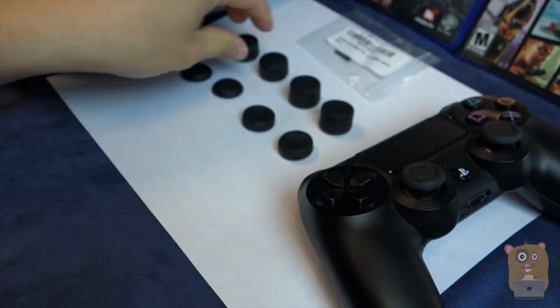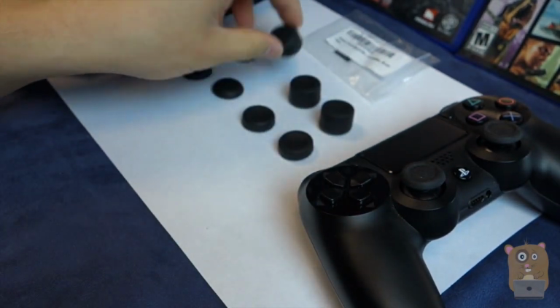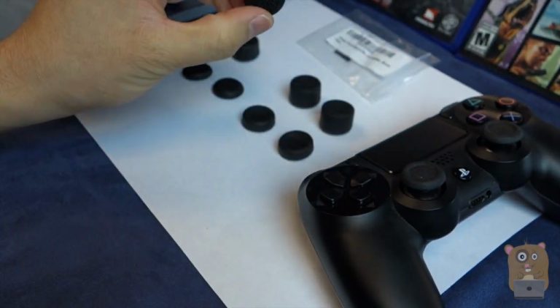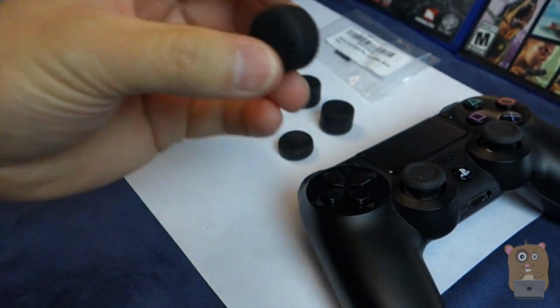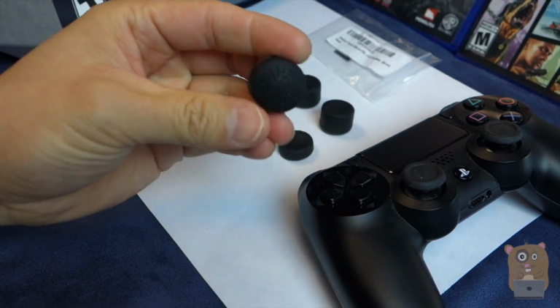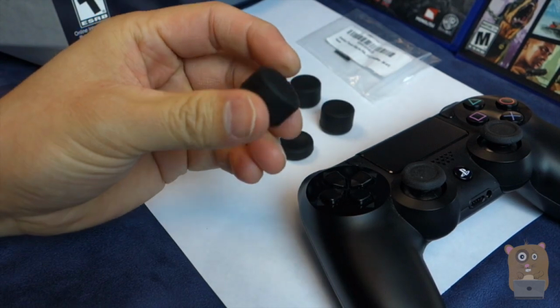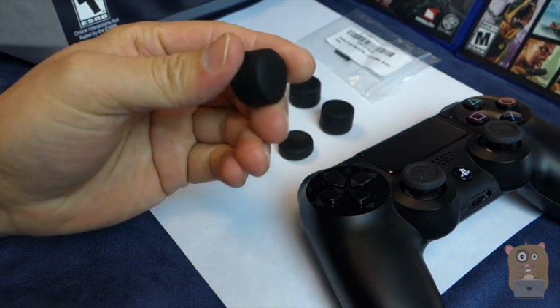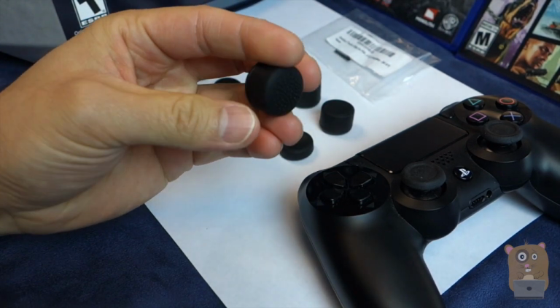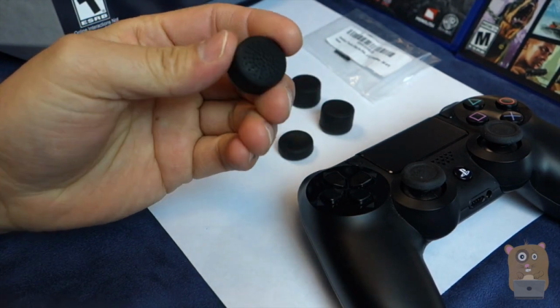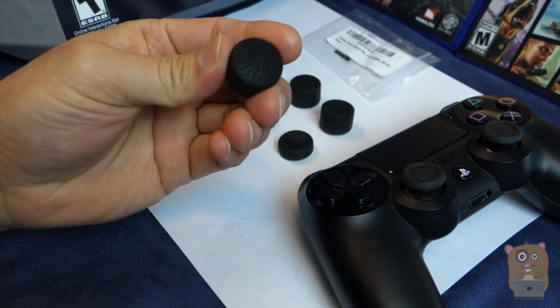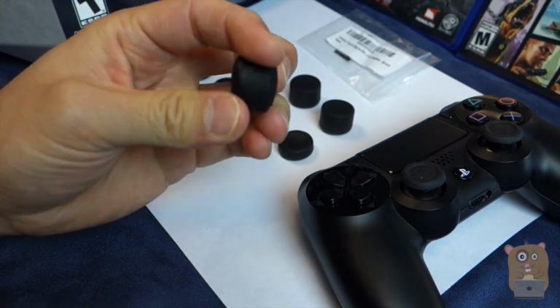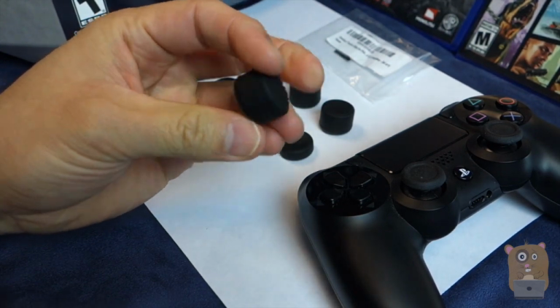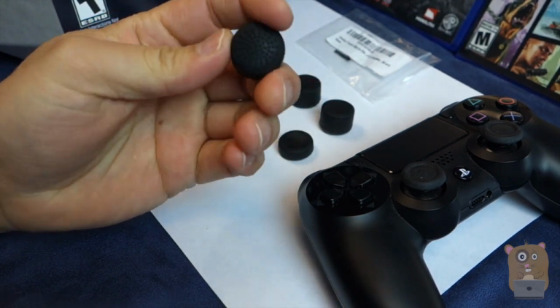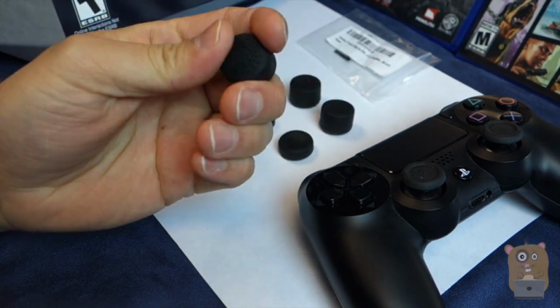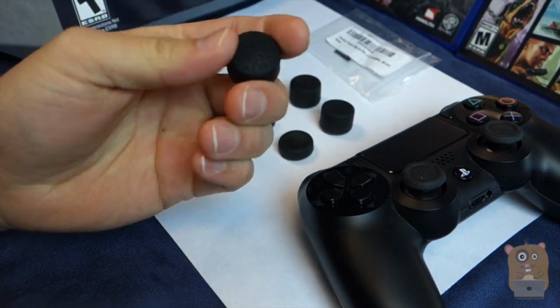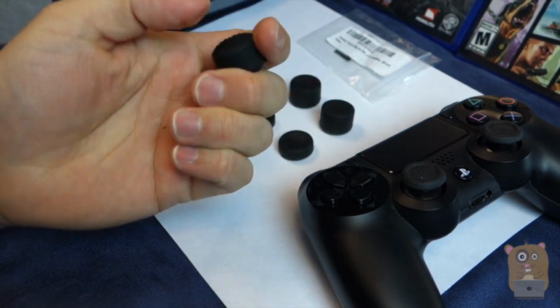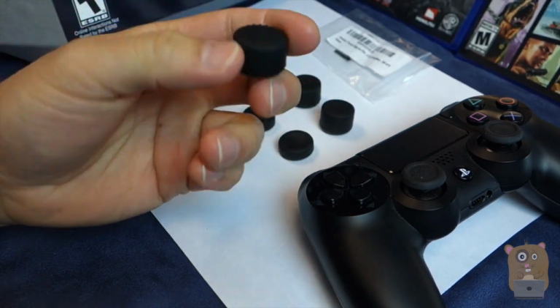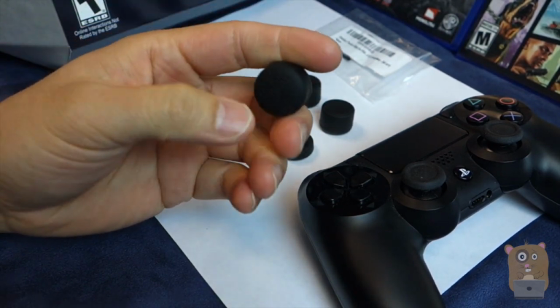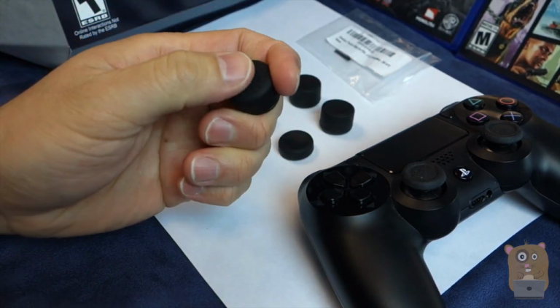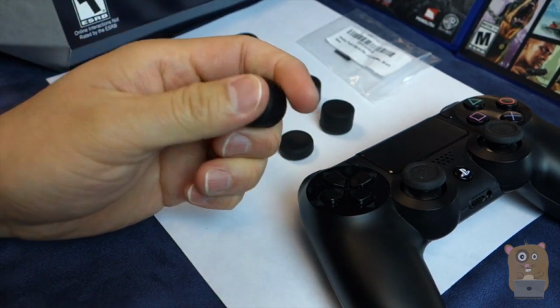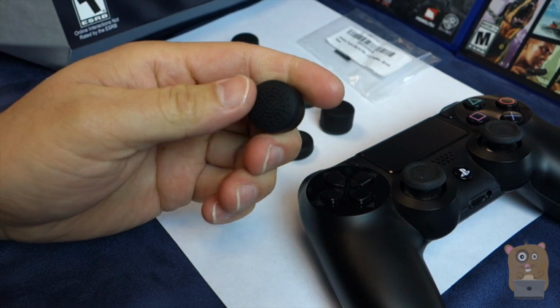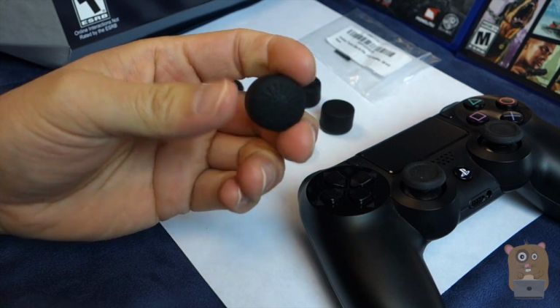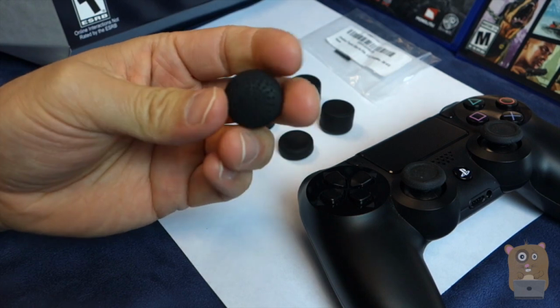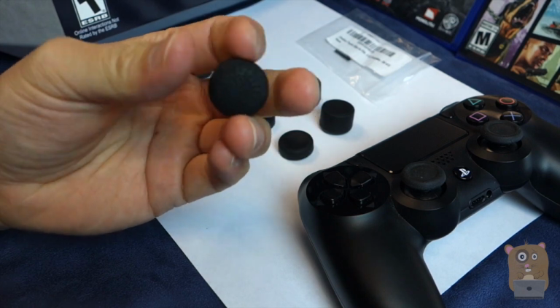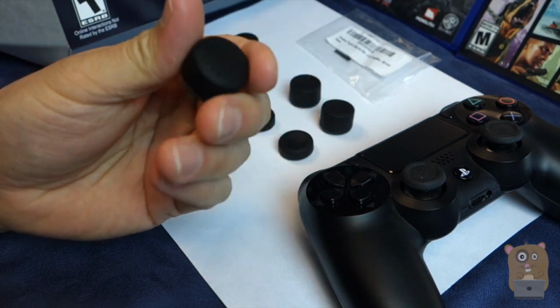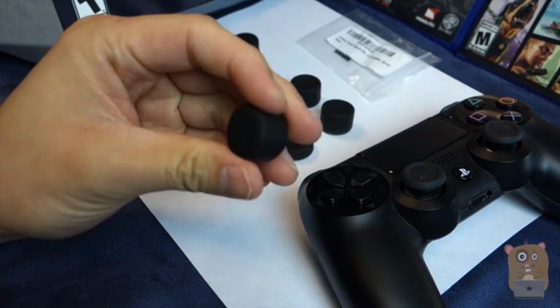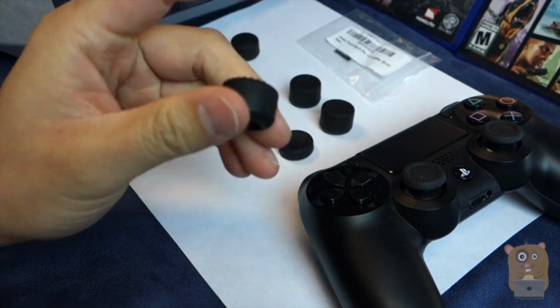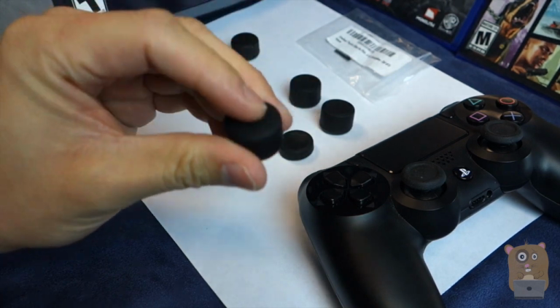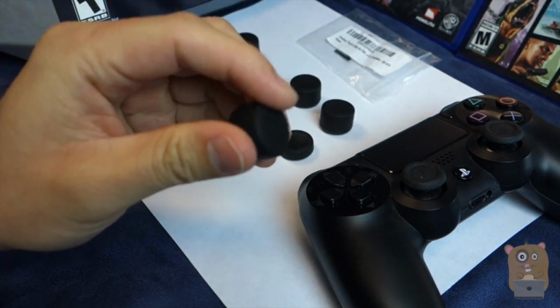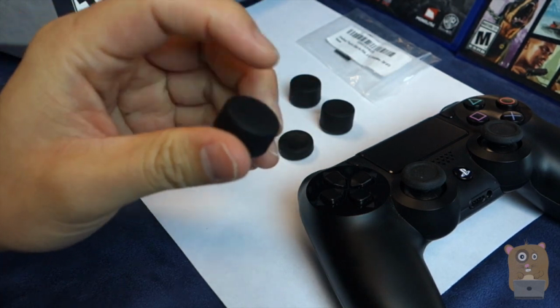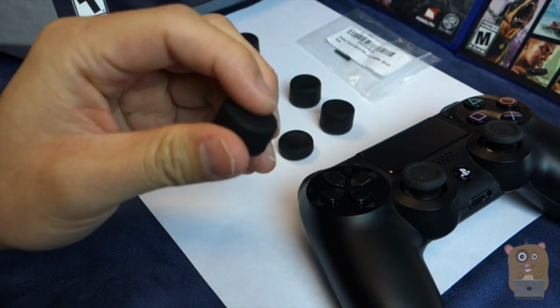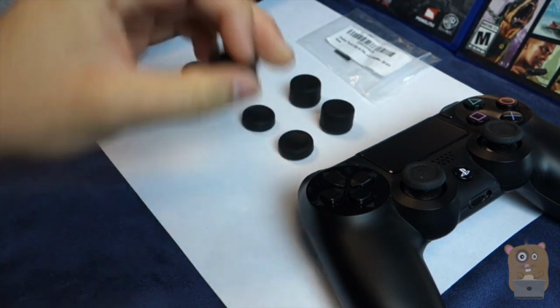Now let's talk about these grips. The material is soft rubber — it's not going to slip off your thumb, and your thumb's not going to slip off it, because there are dimples on top.